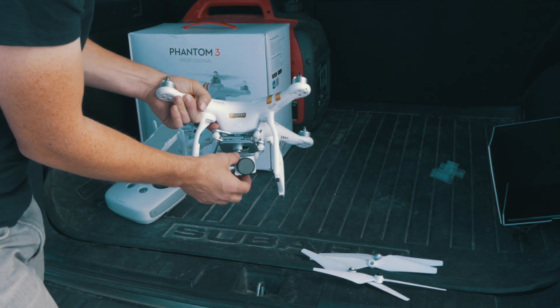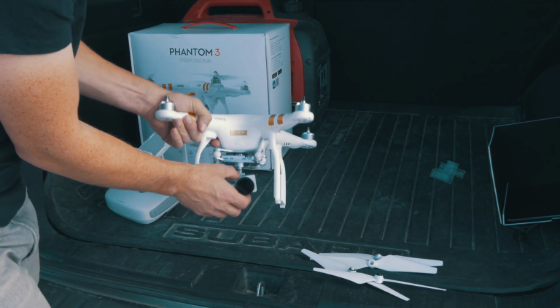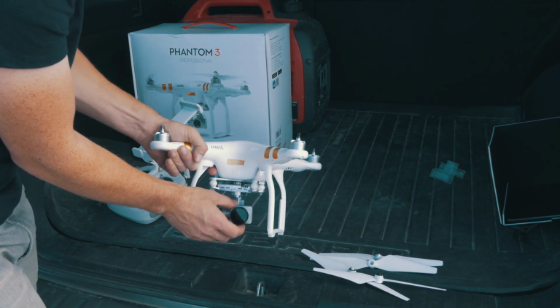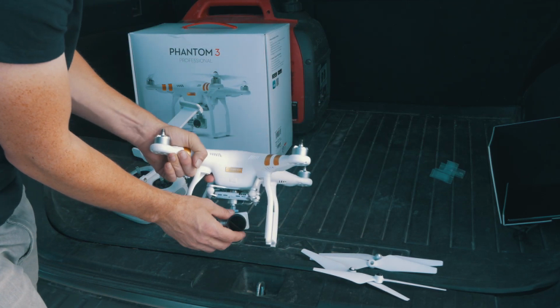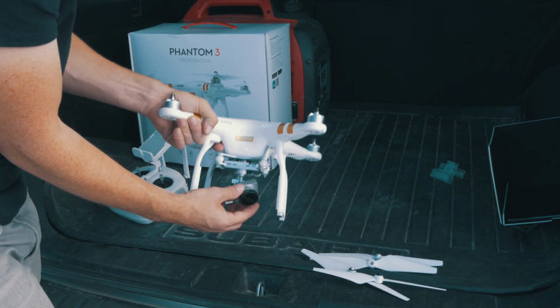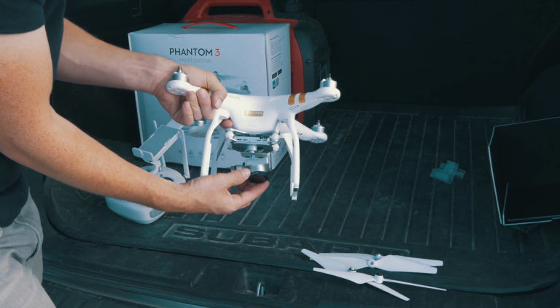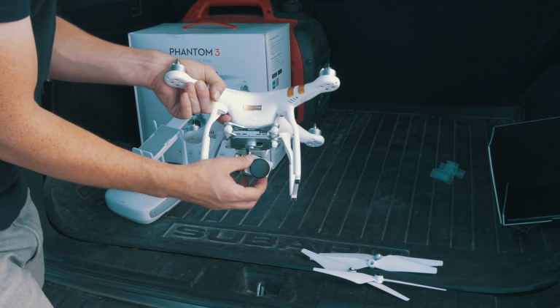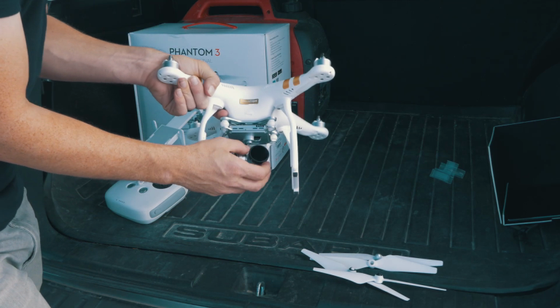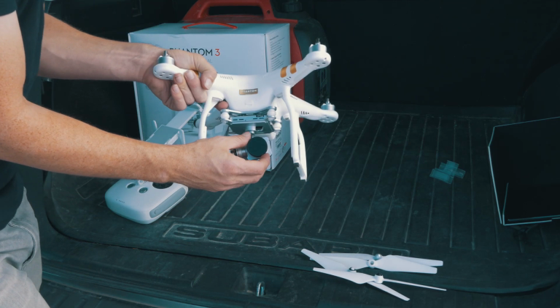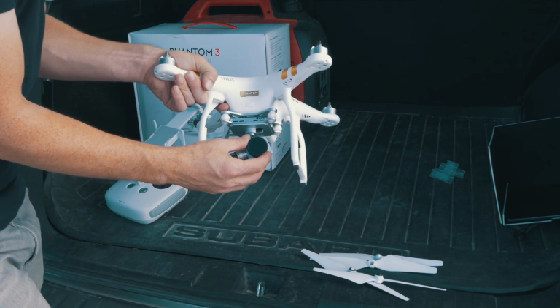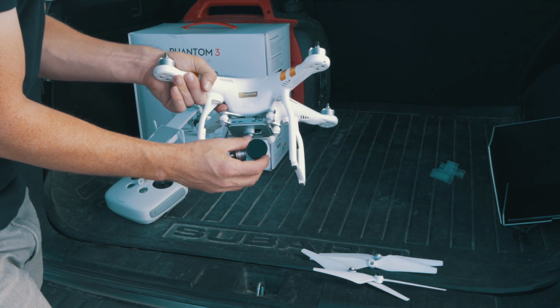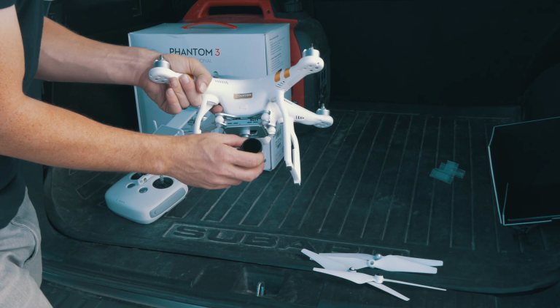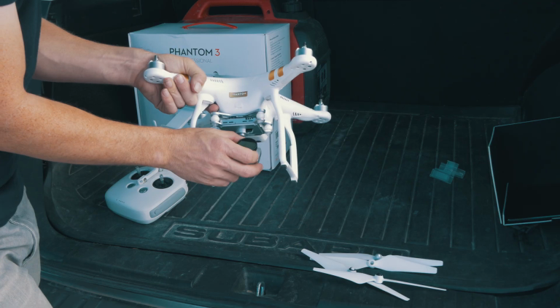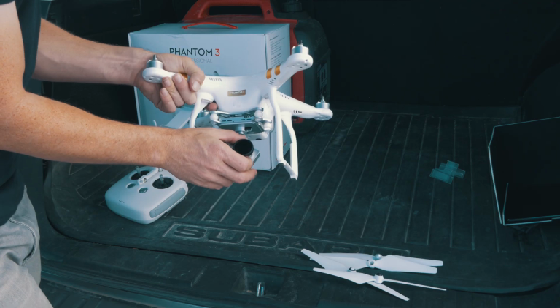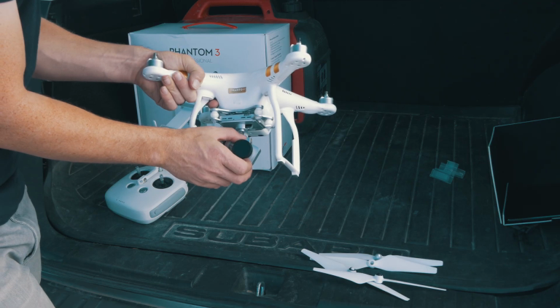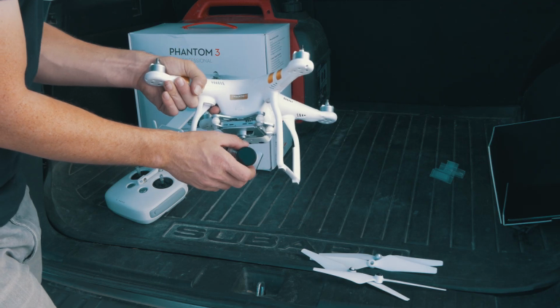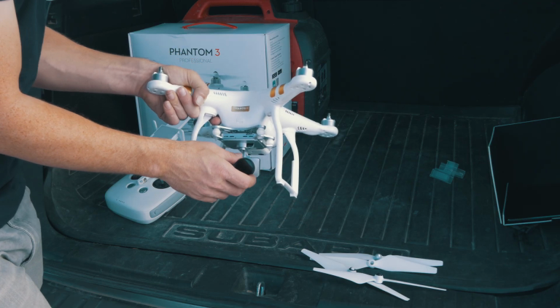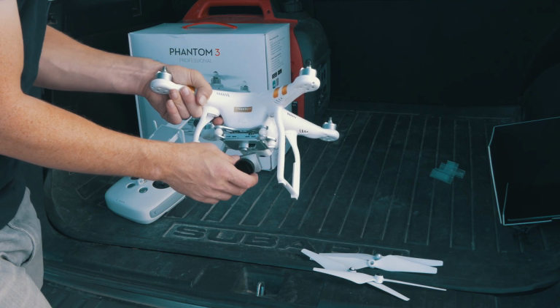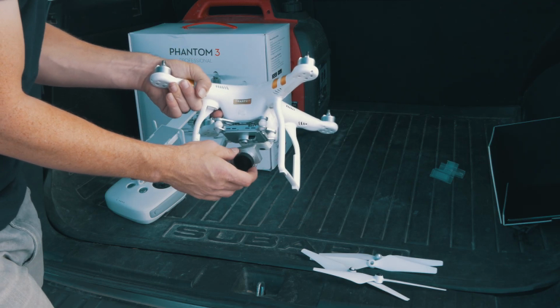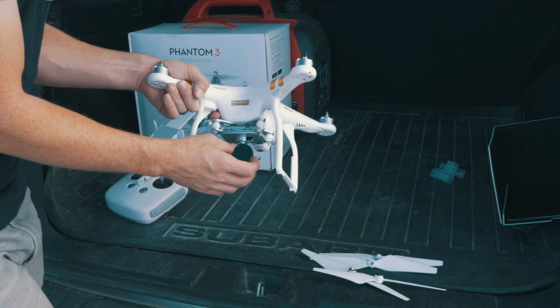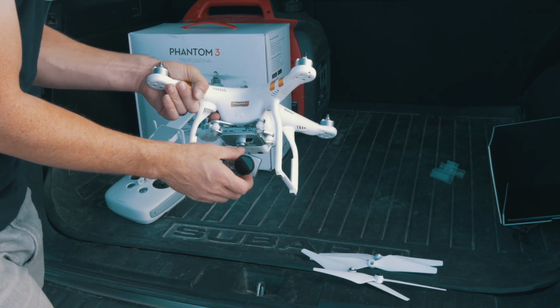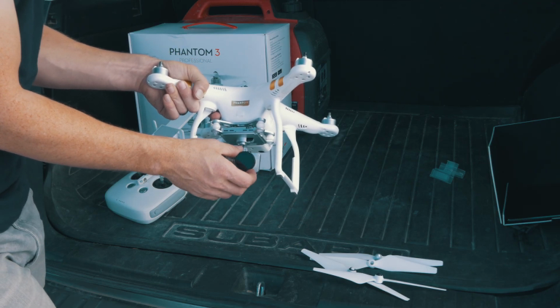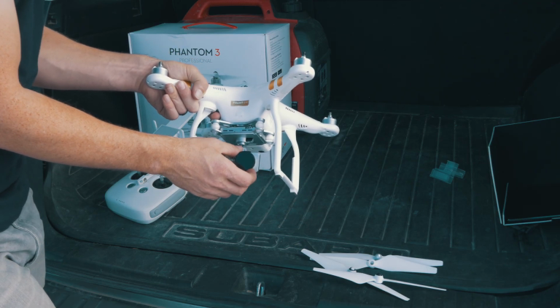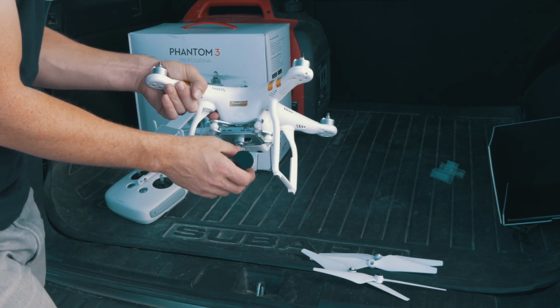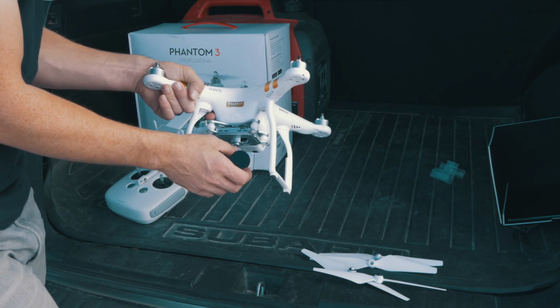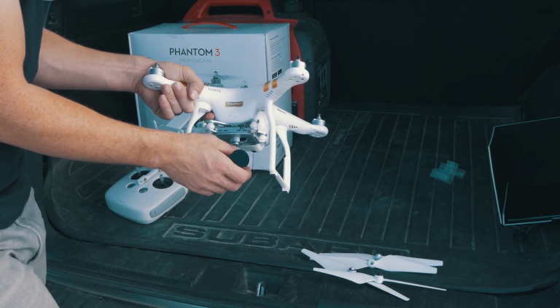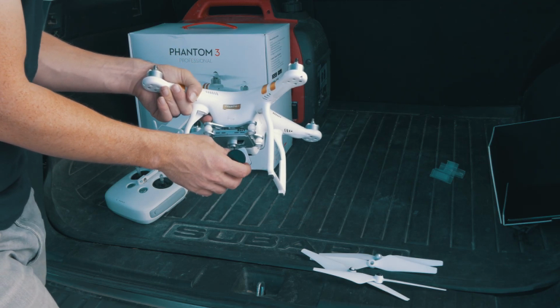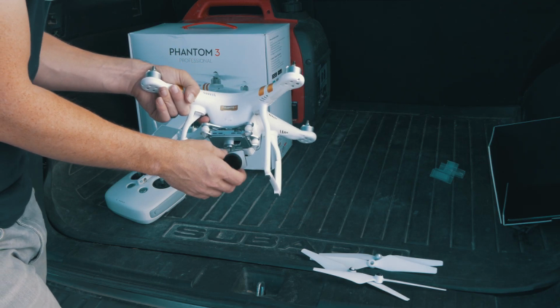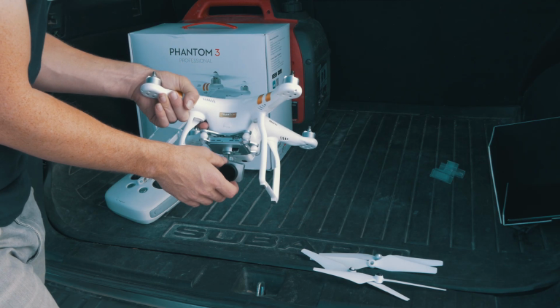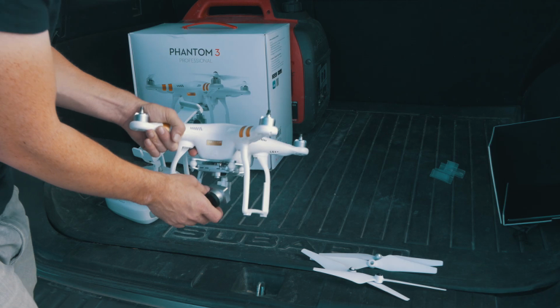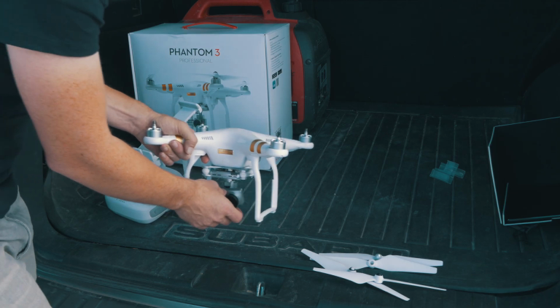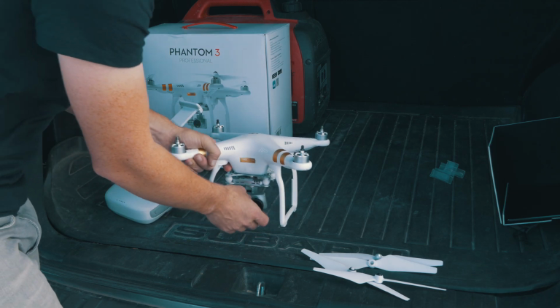I also put a PolarPro filter on here. This is basically an ND filter, so it's perfect for video so we can lower our shutter speed. I highly recommend that.